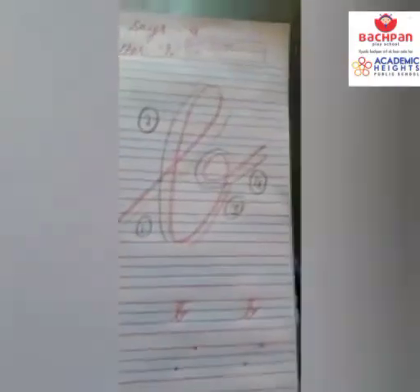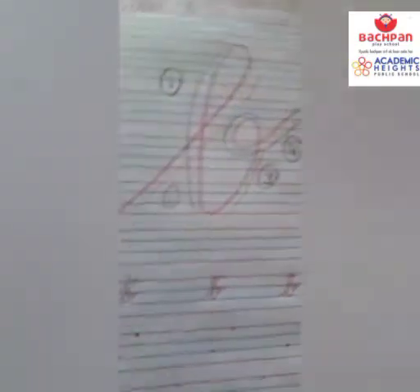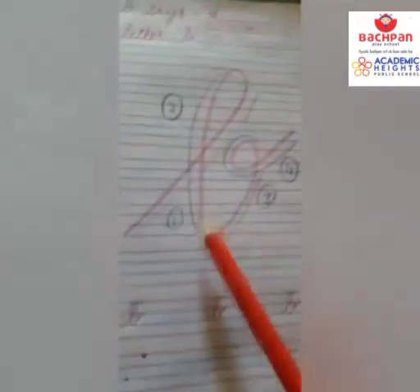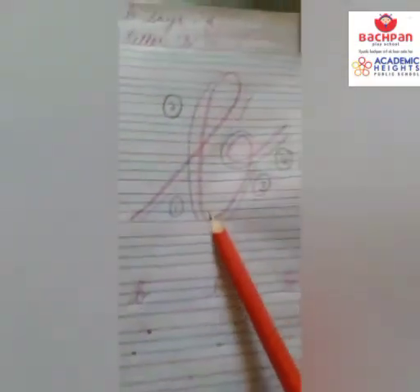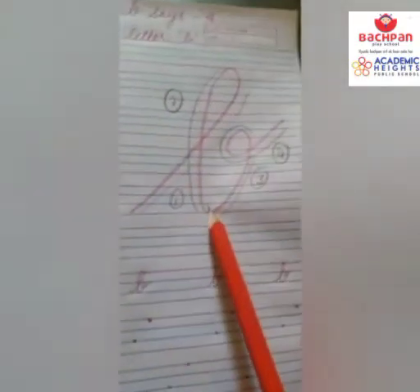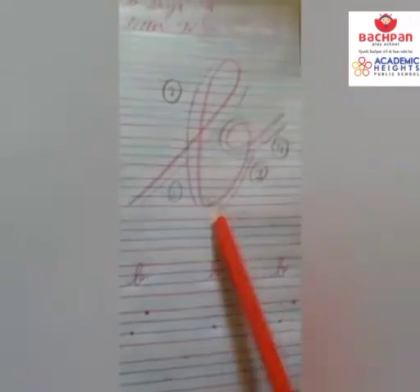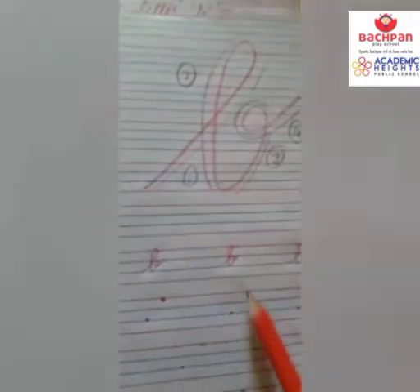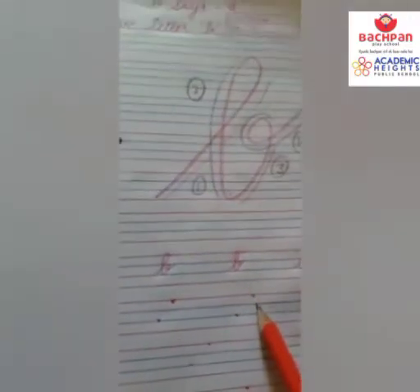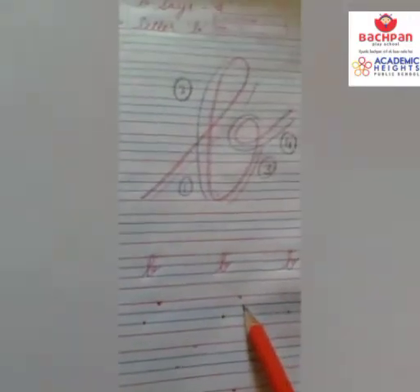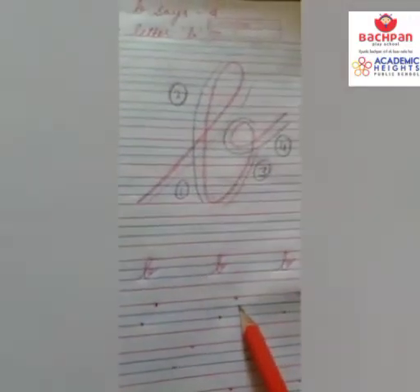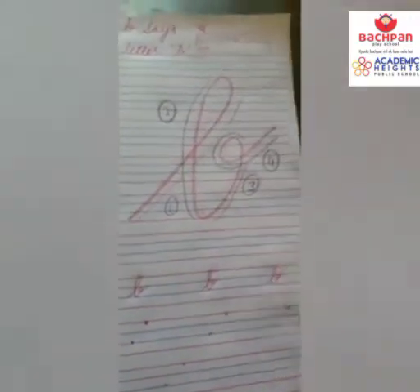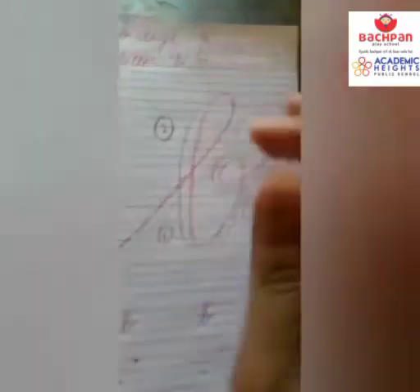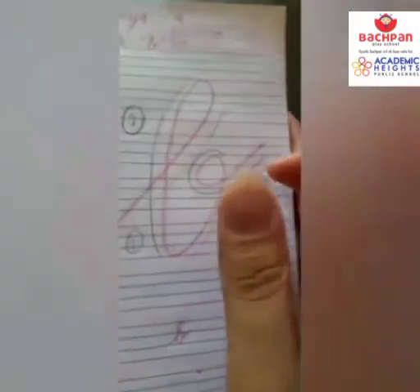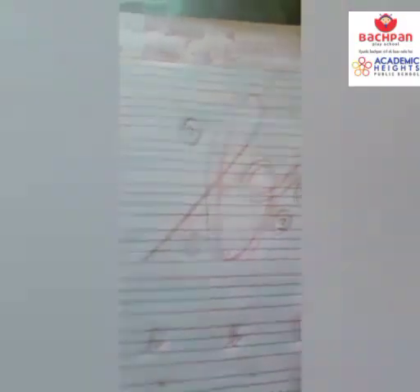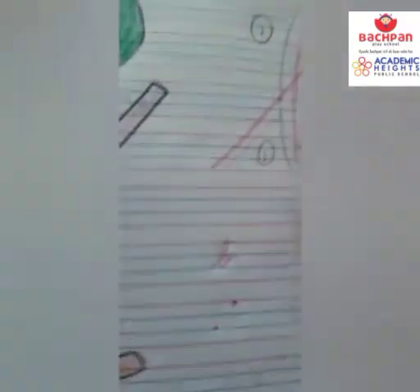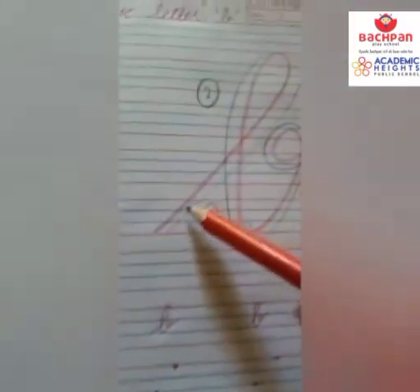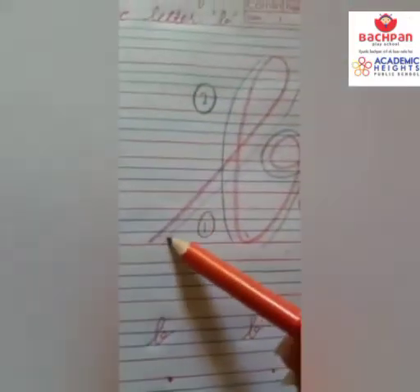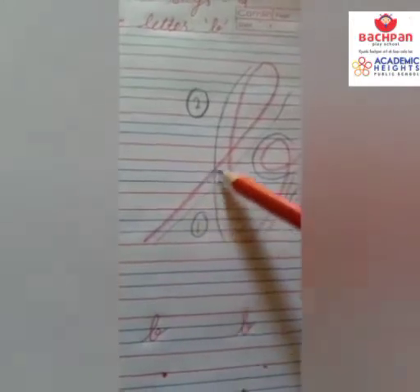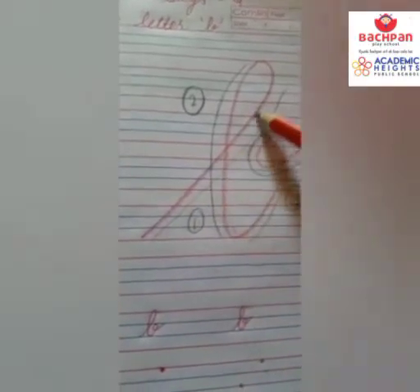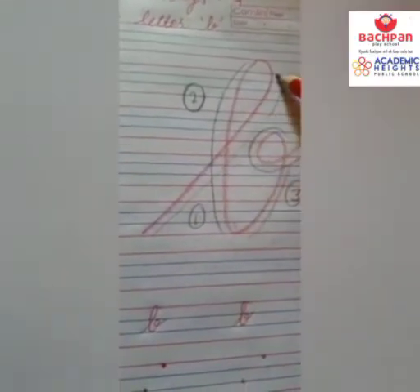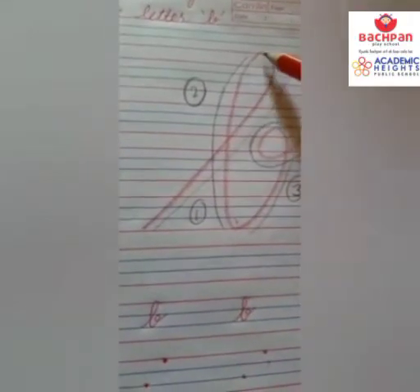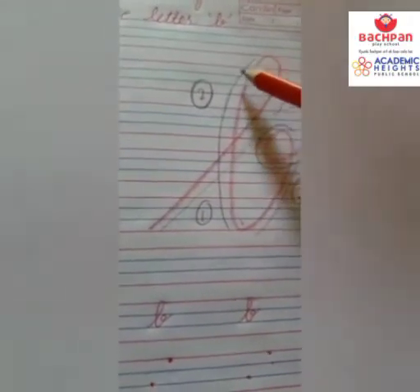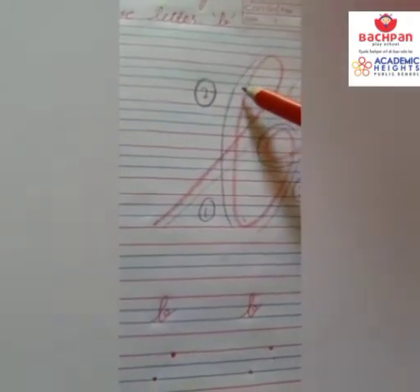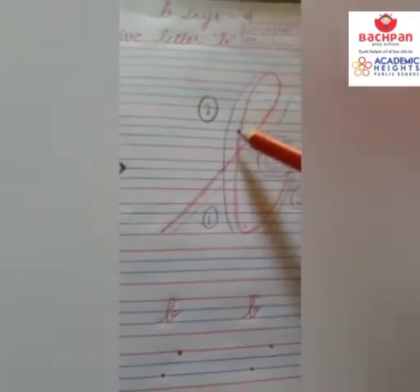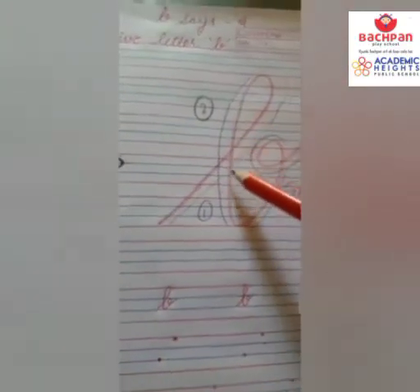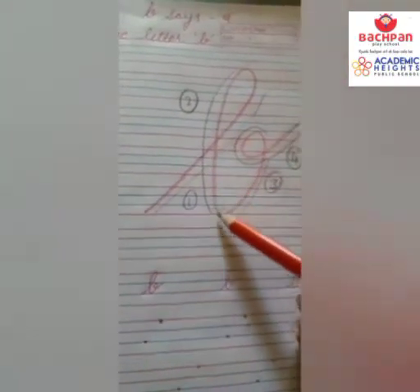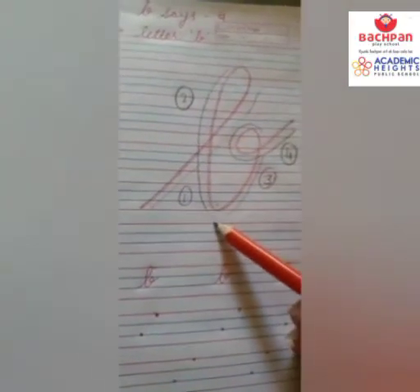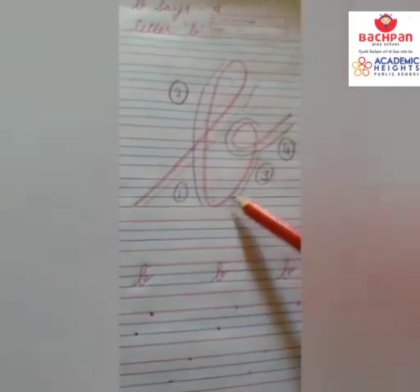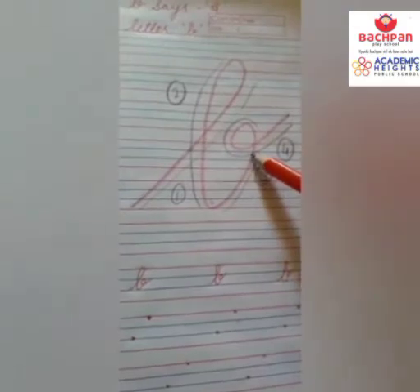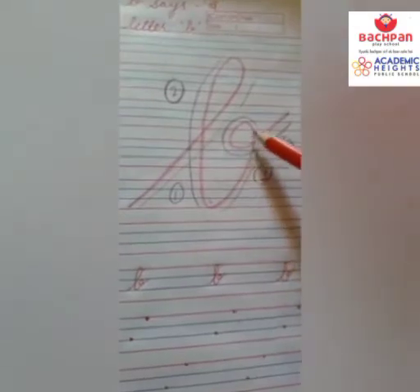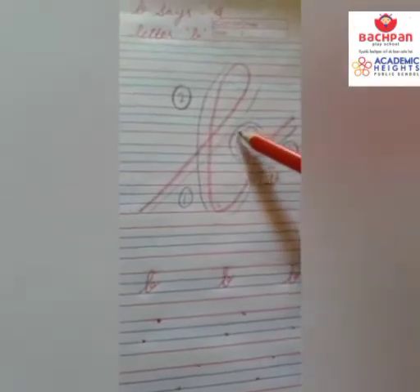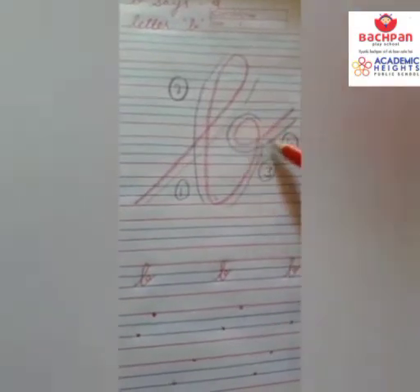Let's see how to make letter B. We have 4 steps in making the letter B. Let's start: go up with a slanting line, loop, go down with the same line, curve and loop.